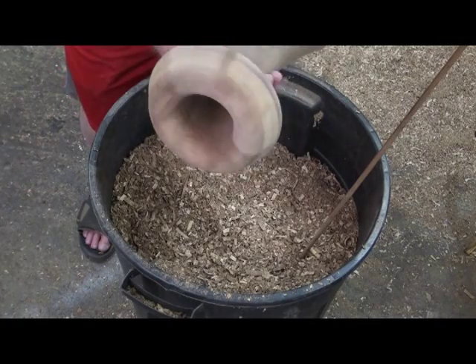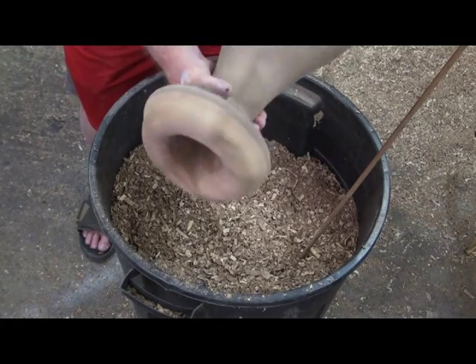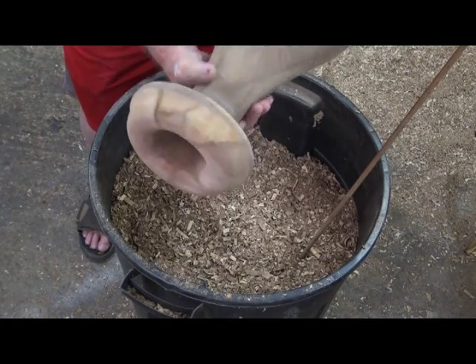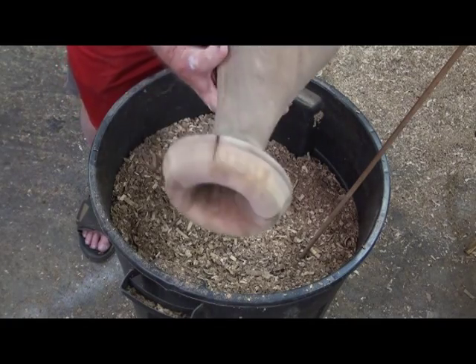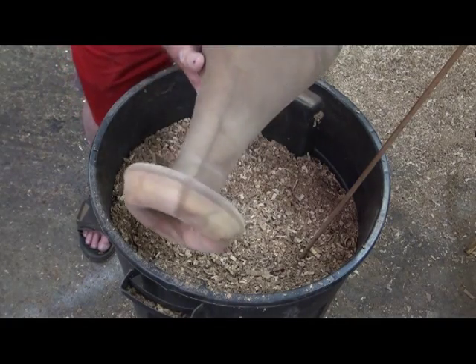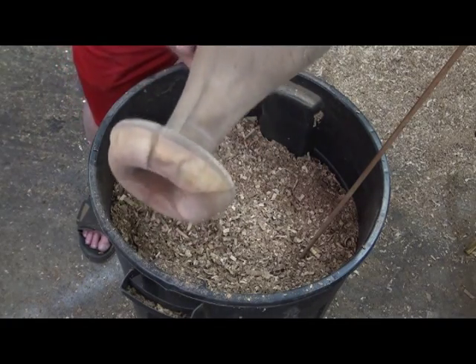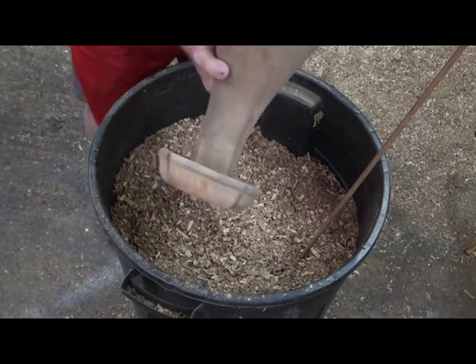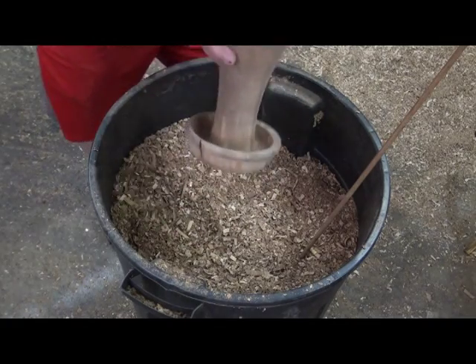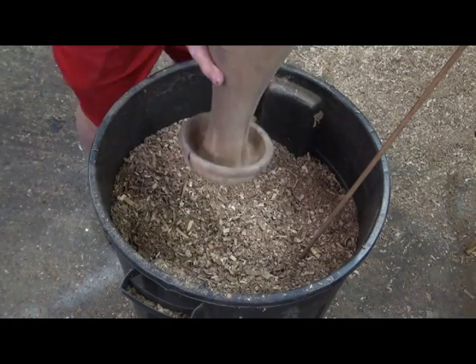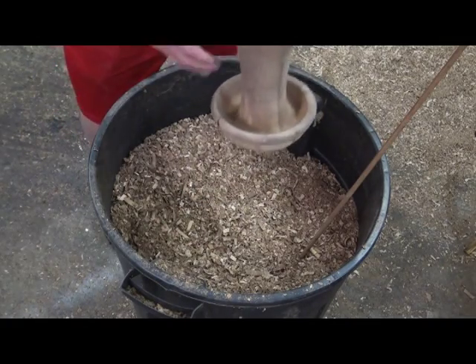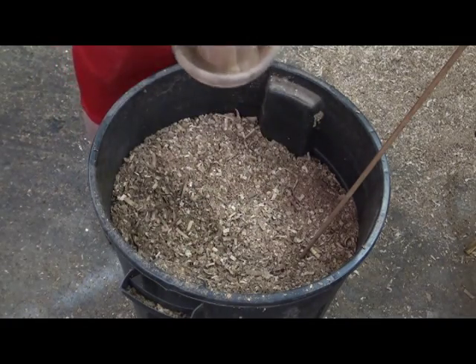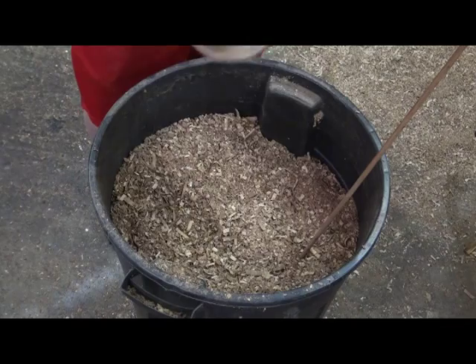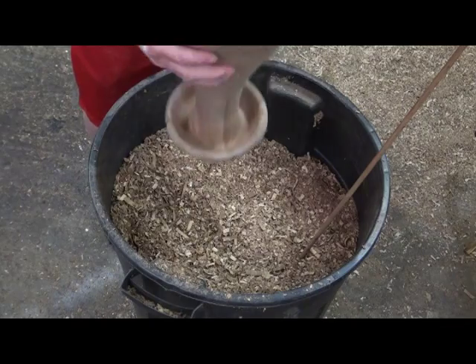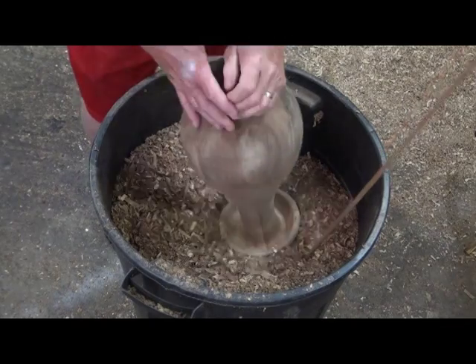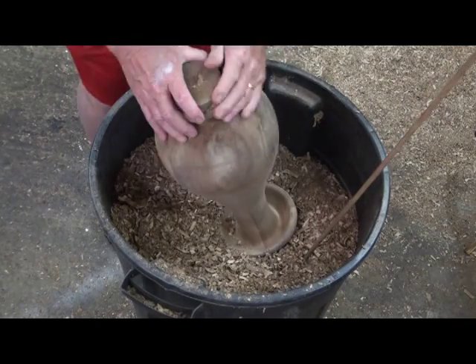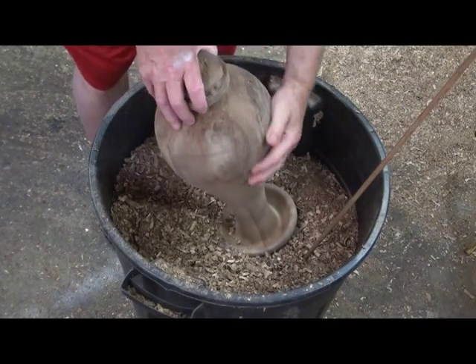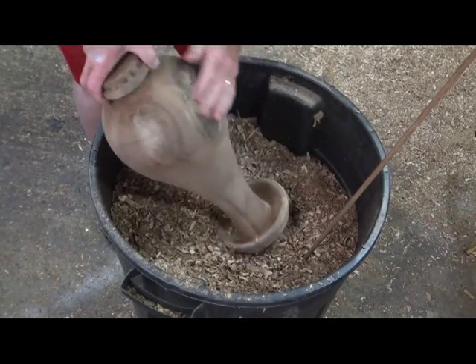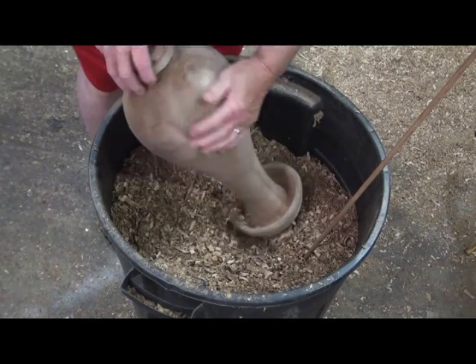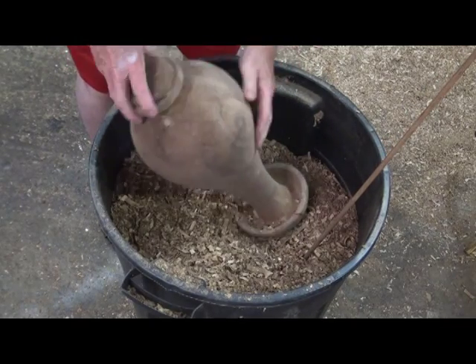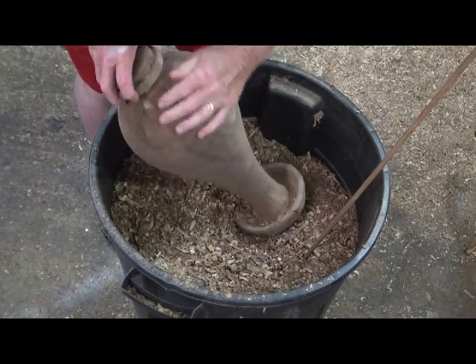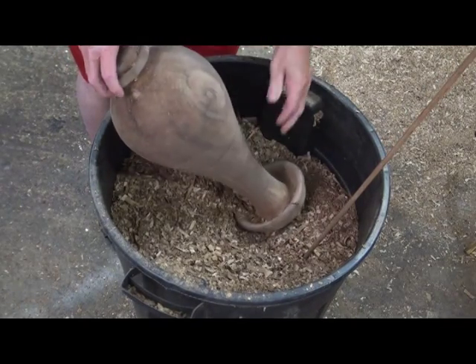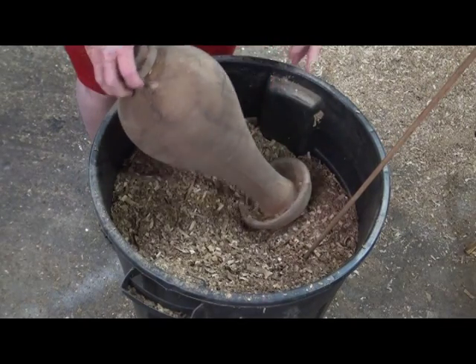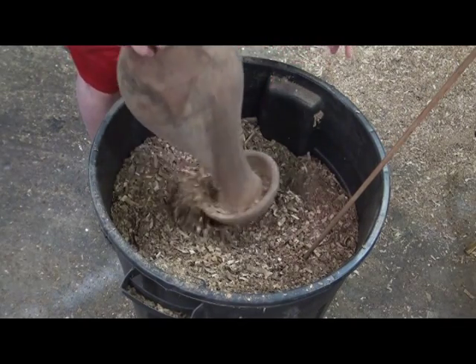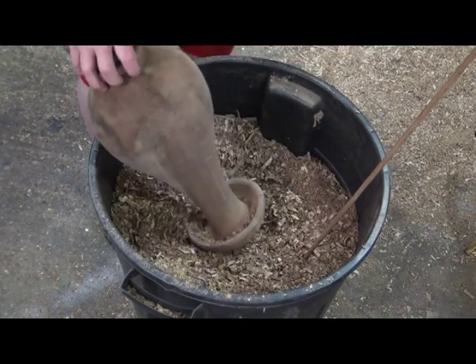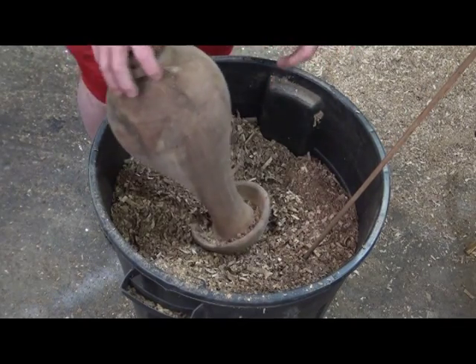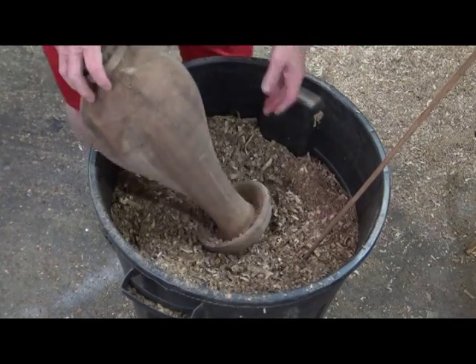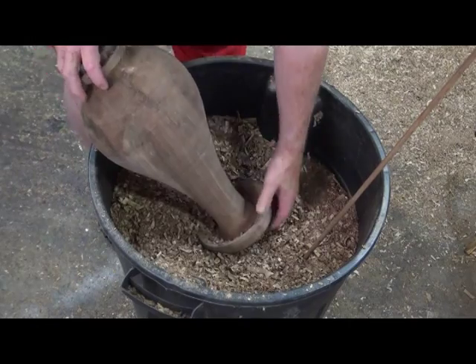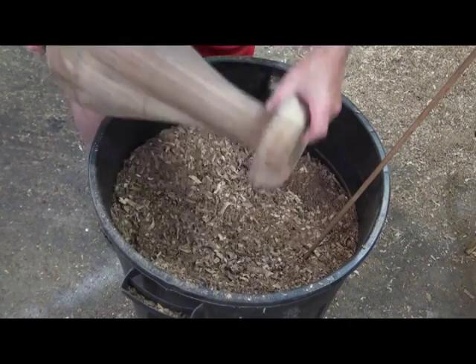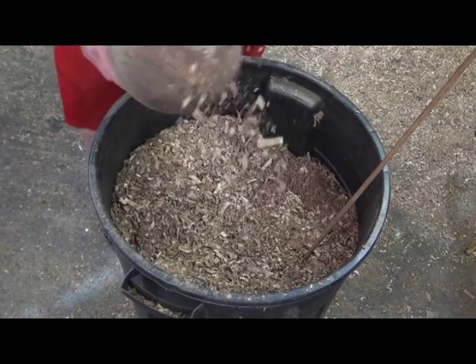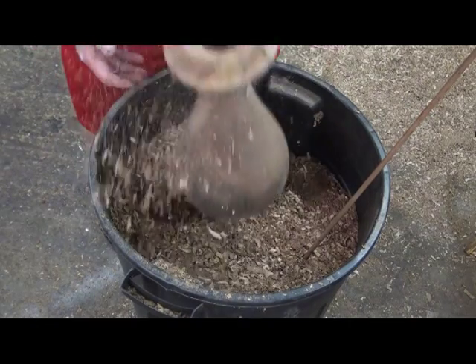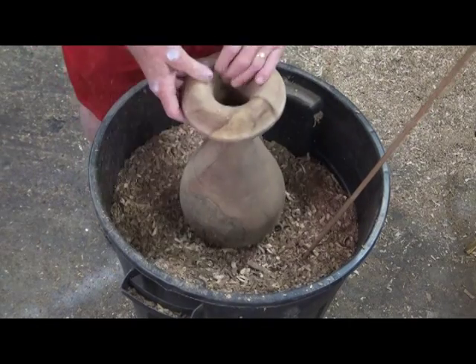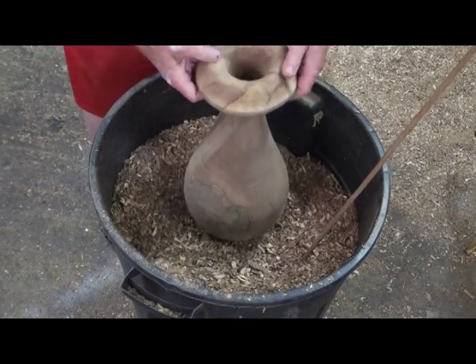What I do like about it is it's still nice and round. It hasn't moved like the pieces I put into the oven.